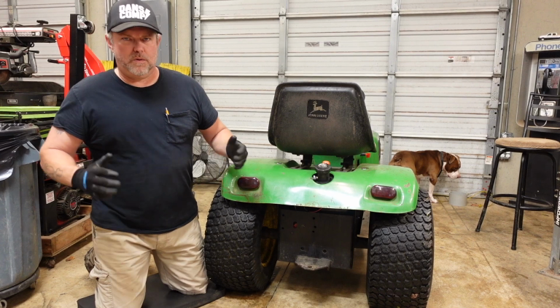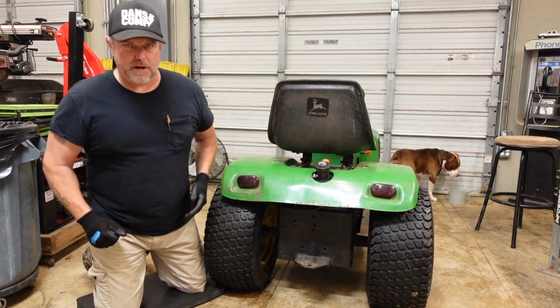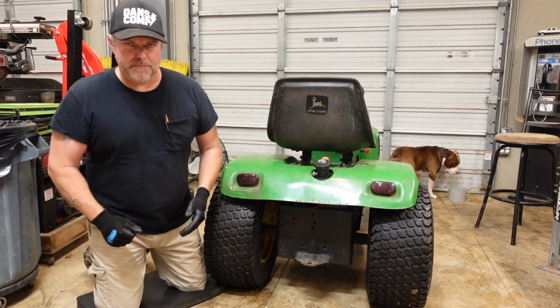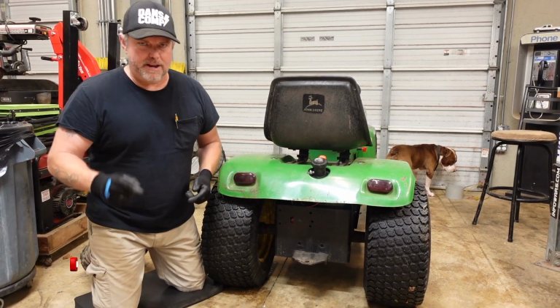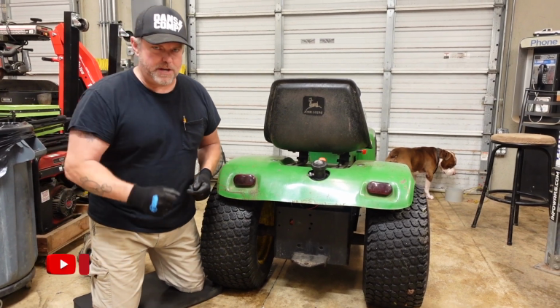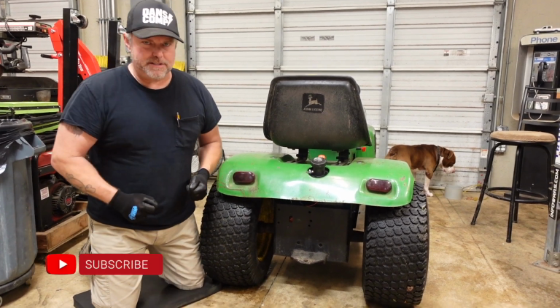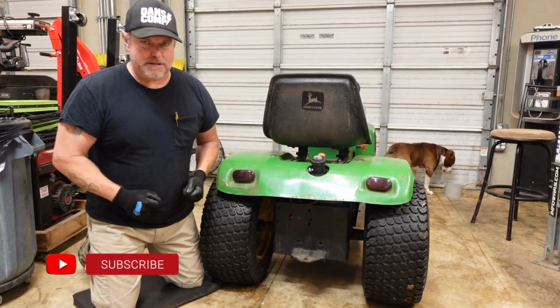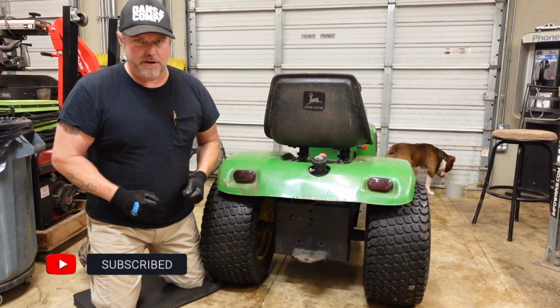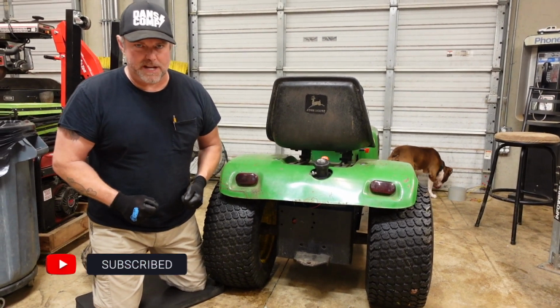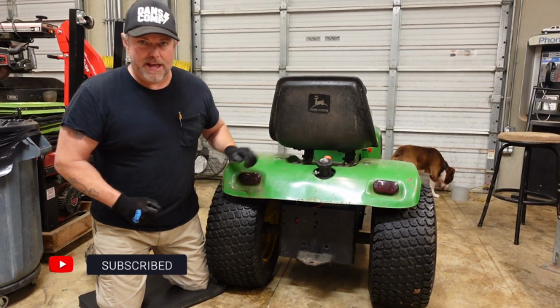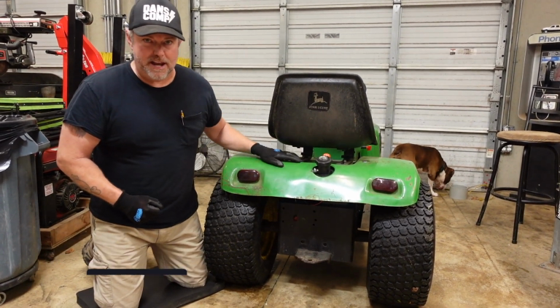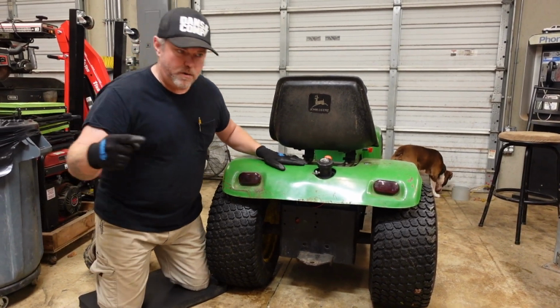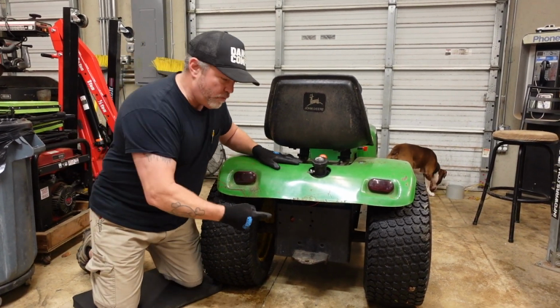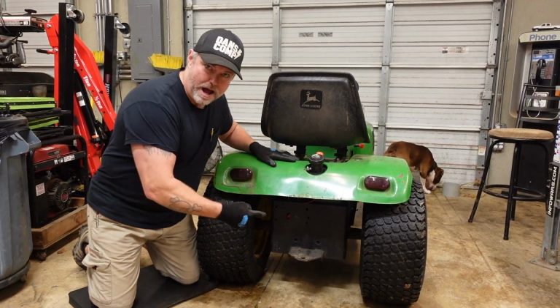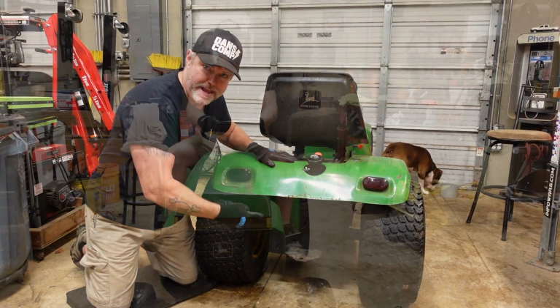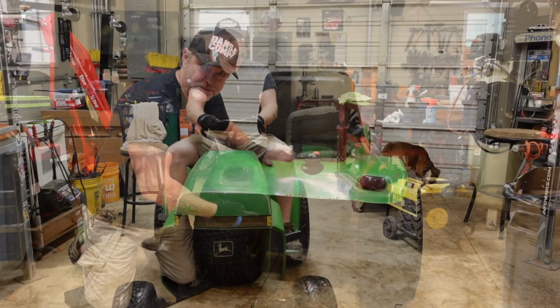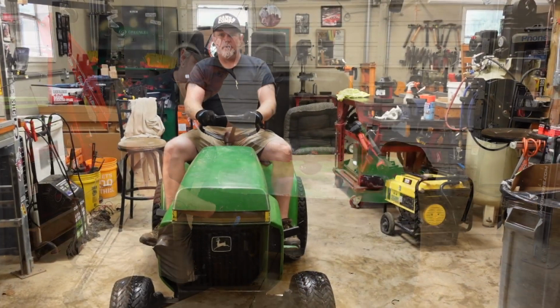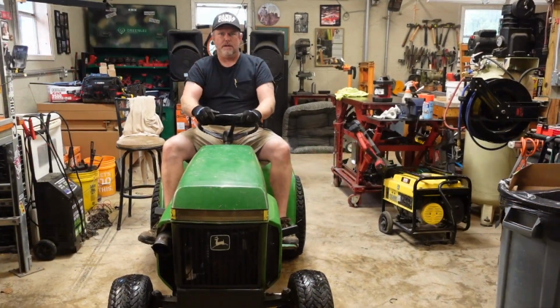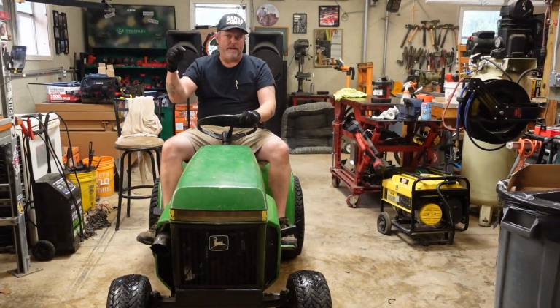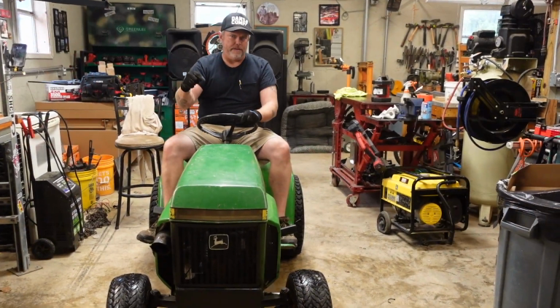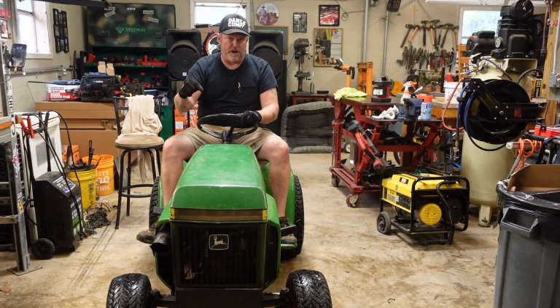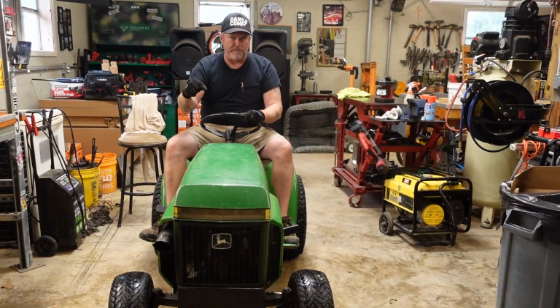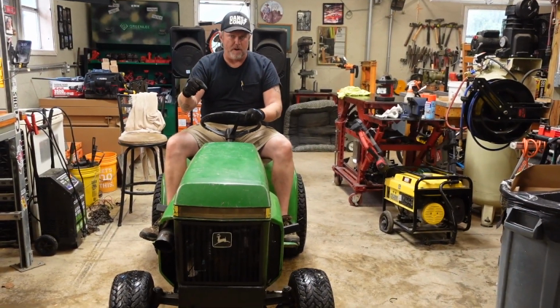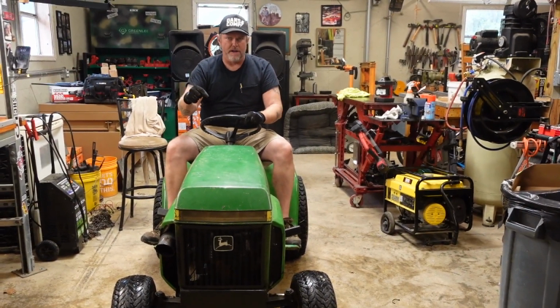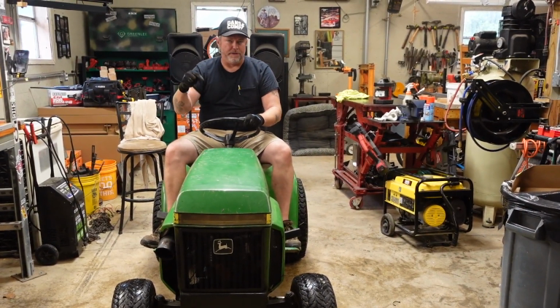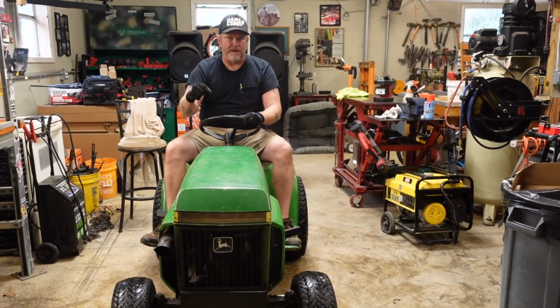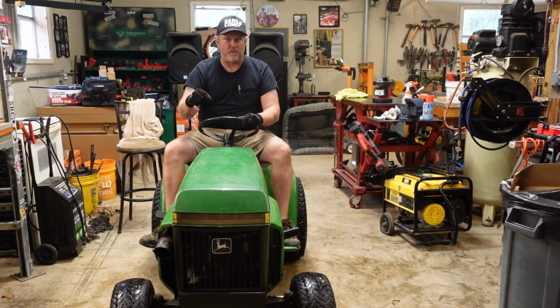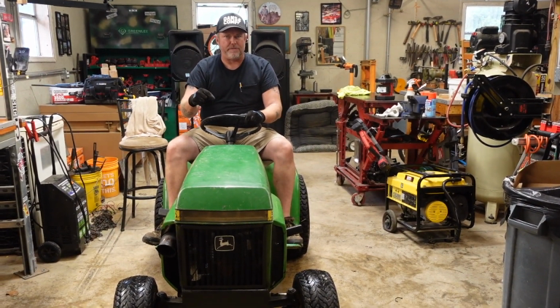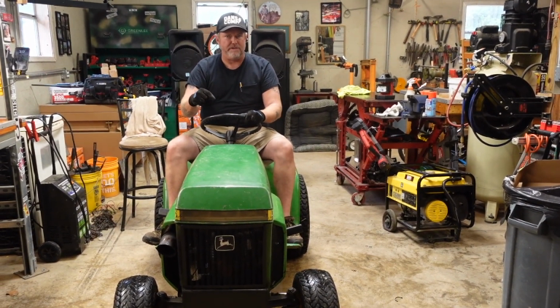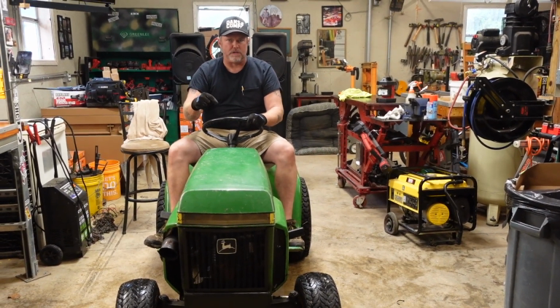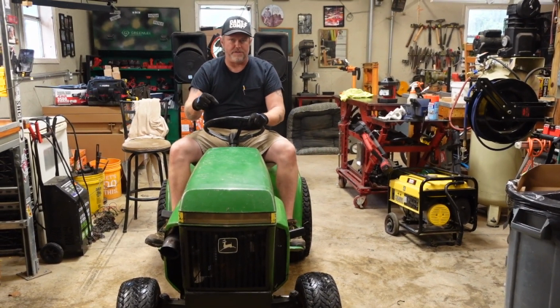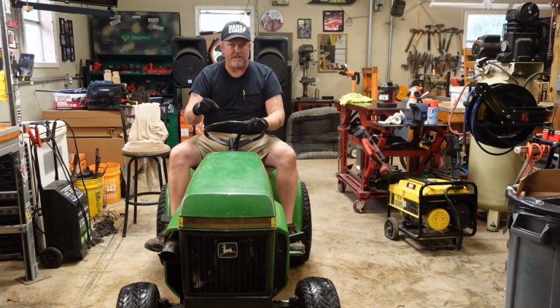What's going on everybody? I'm Jason, Tennessee Mountain Homestead, and today we're locking the axle in this John Deere mud mower. There's a Peerless 2300 four-speed transmission.